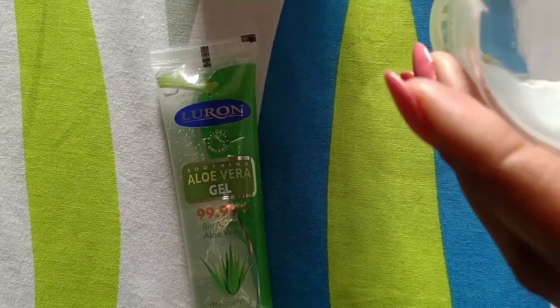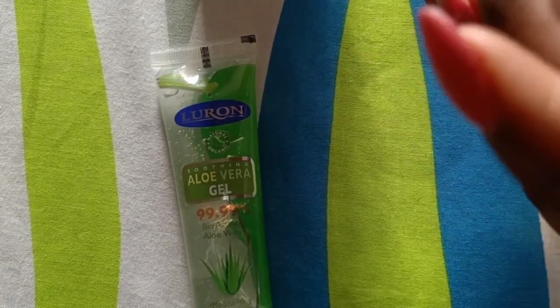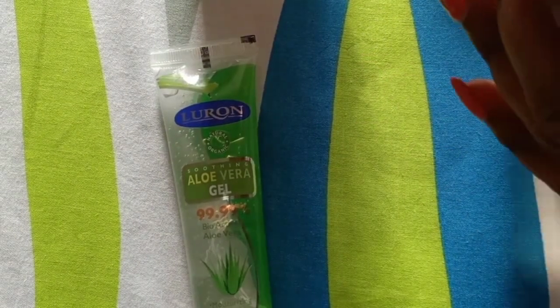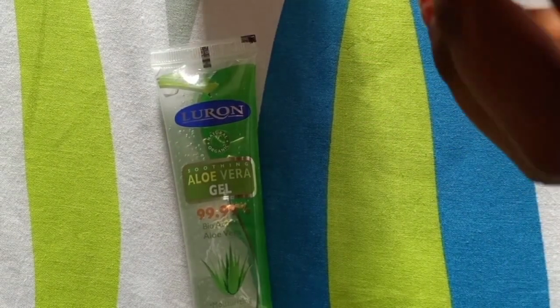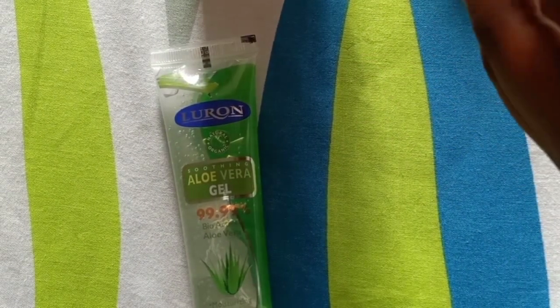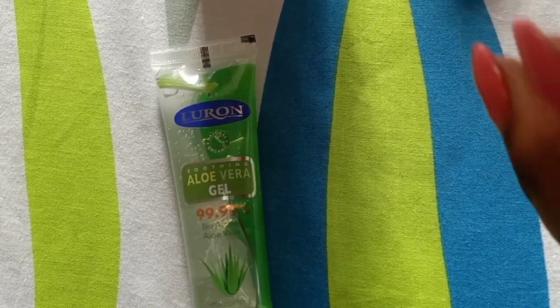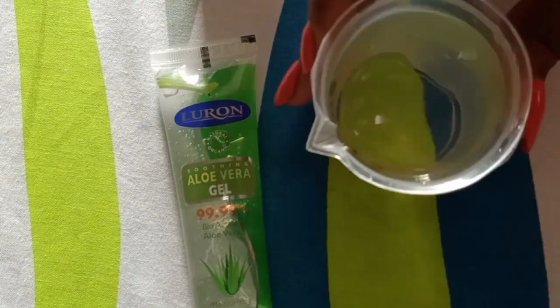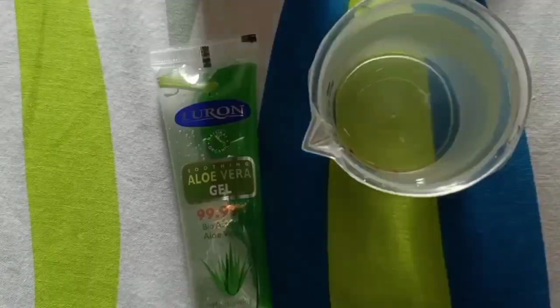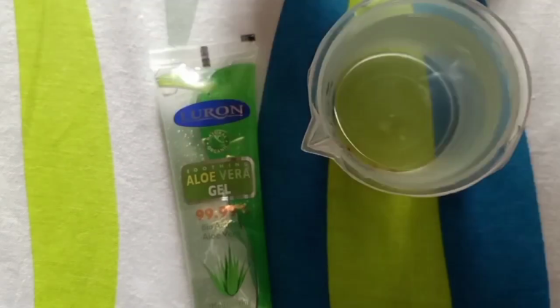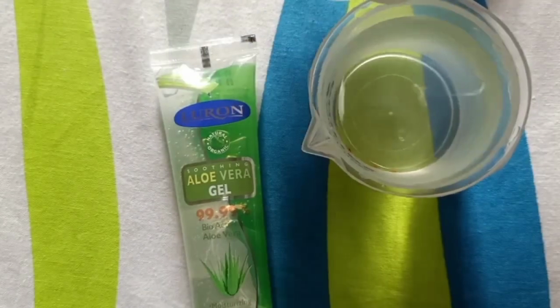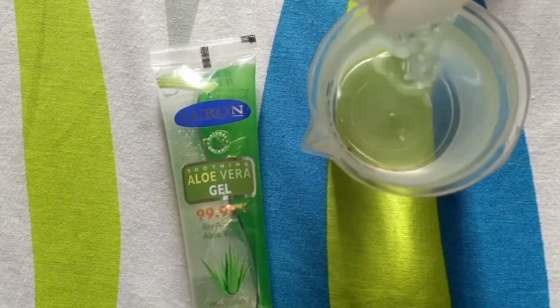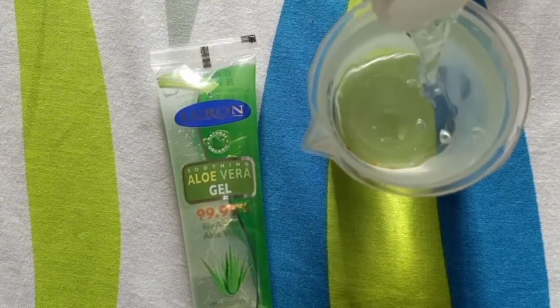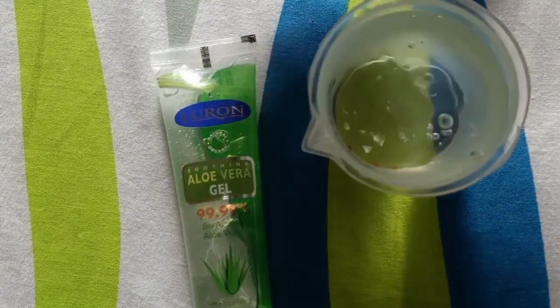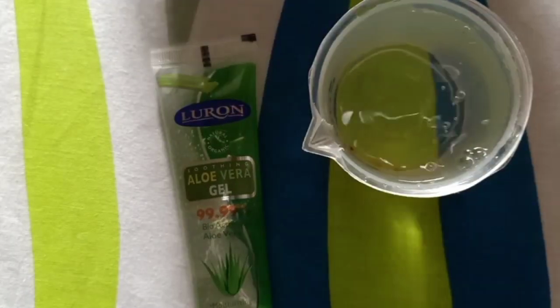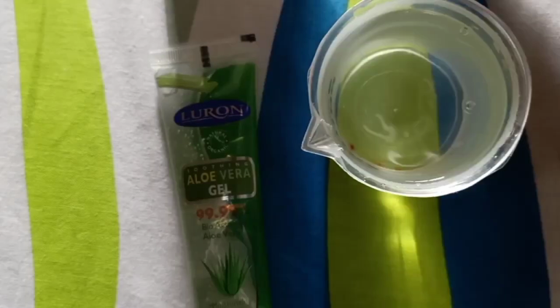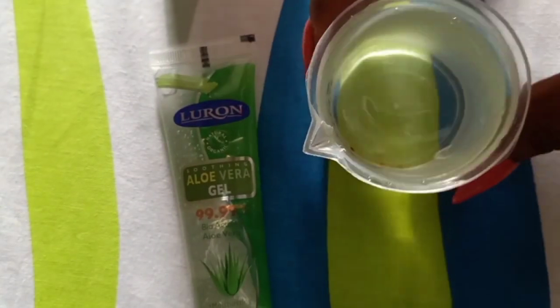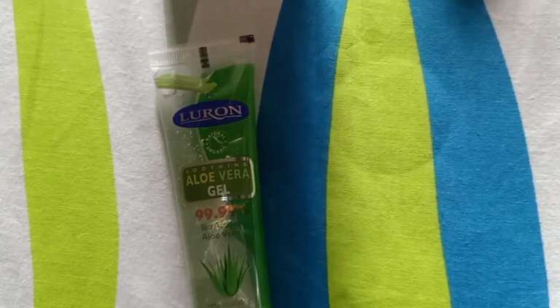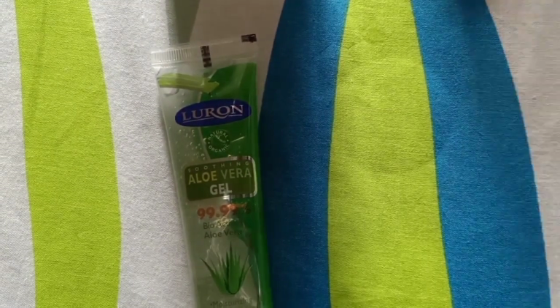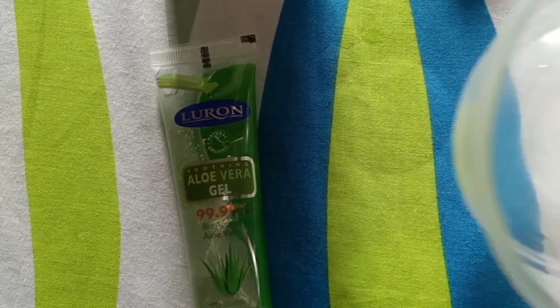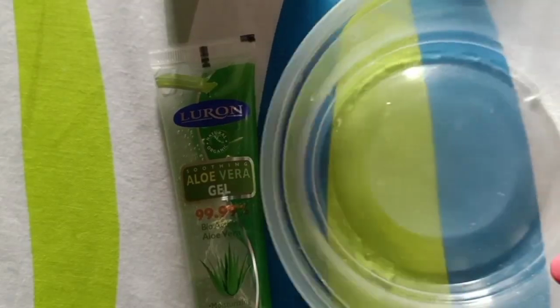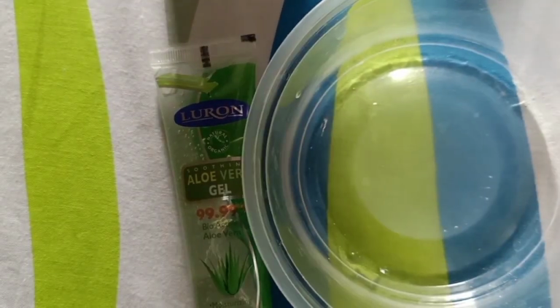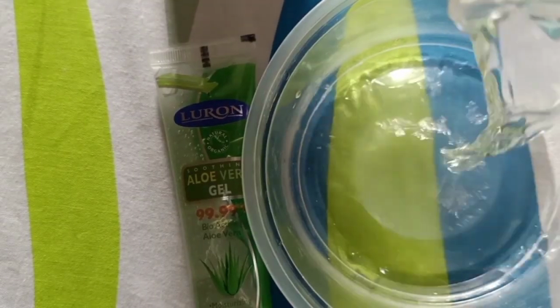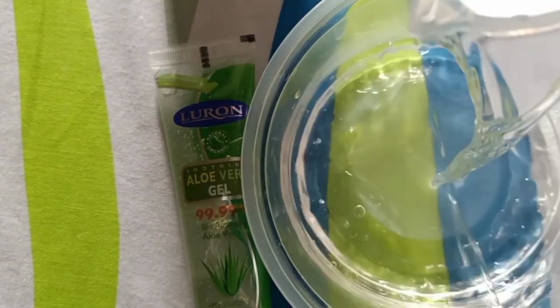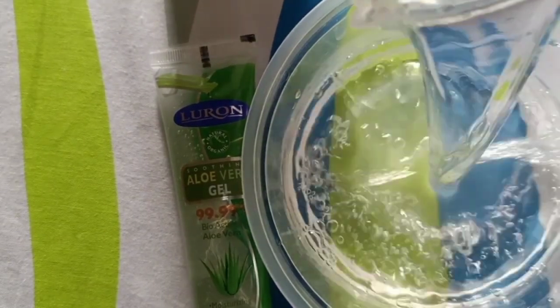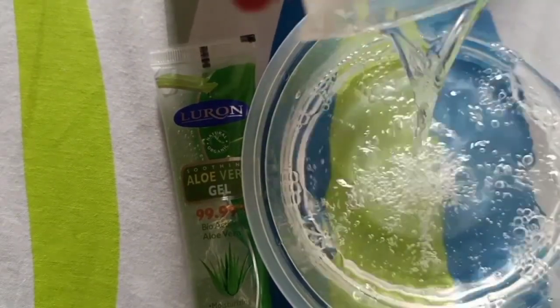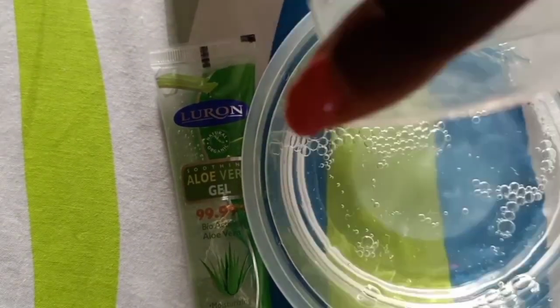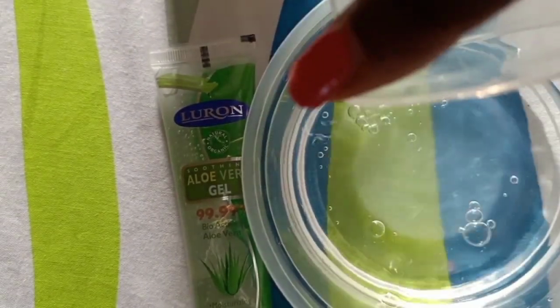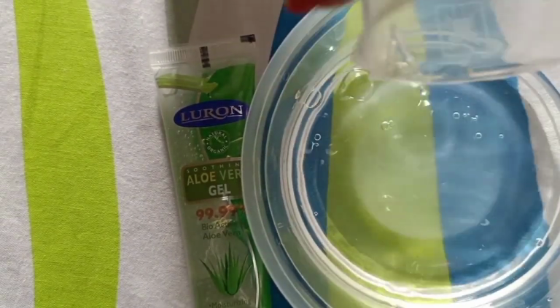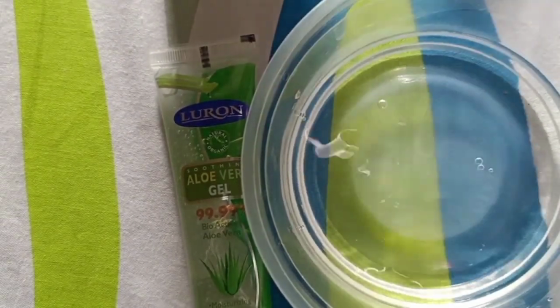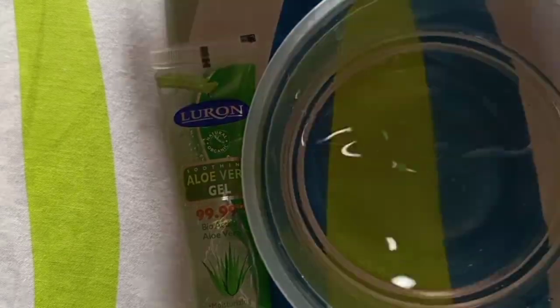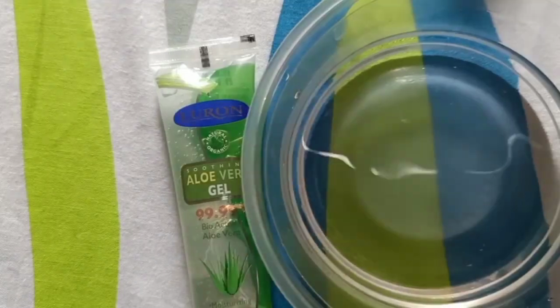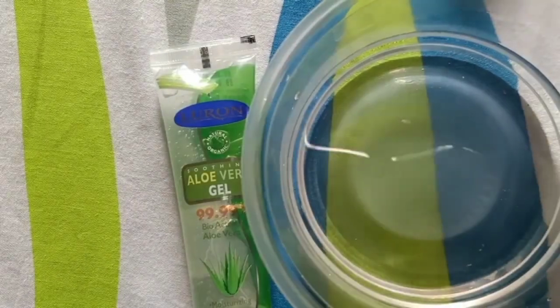So this is about 100 milliliters of the surgical spirit. And then another ingredient goes in after.